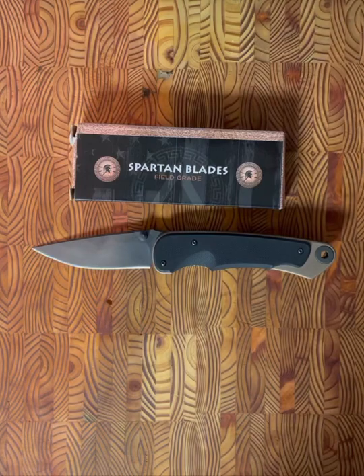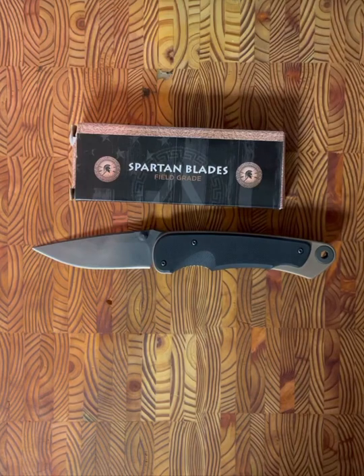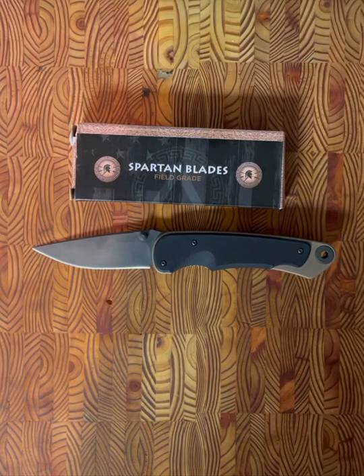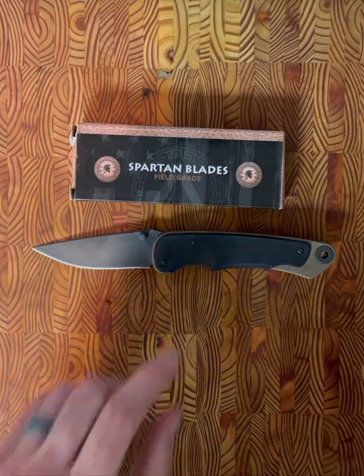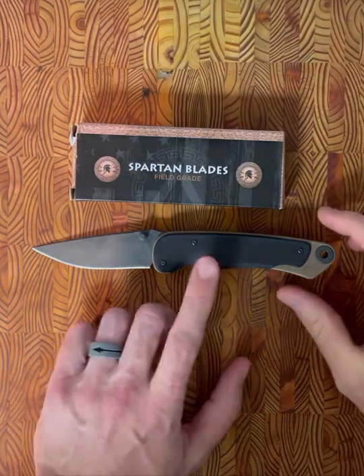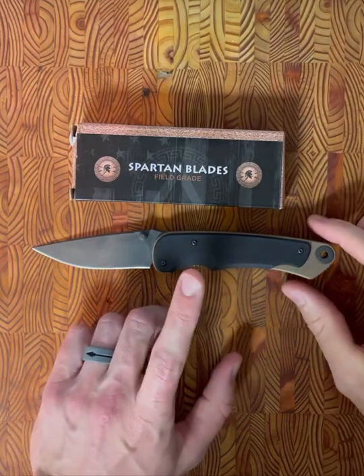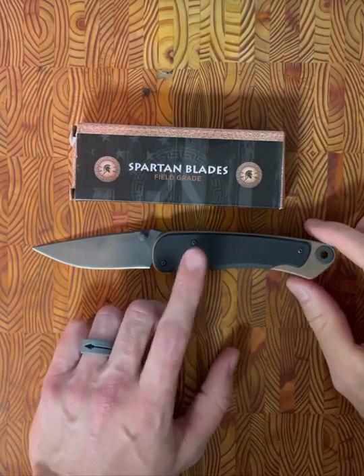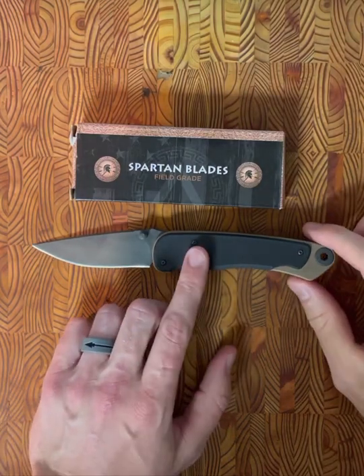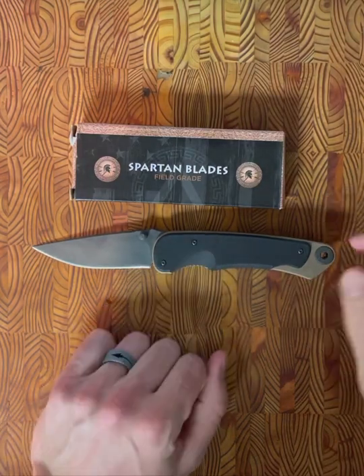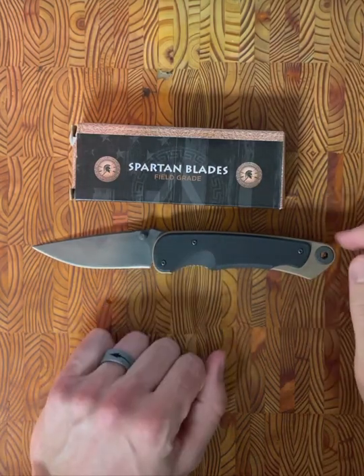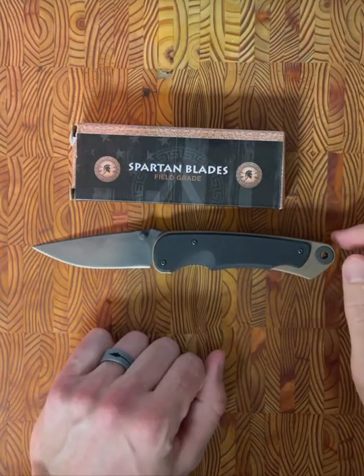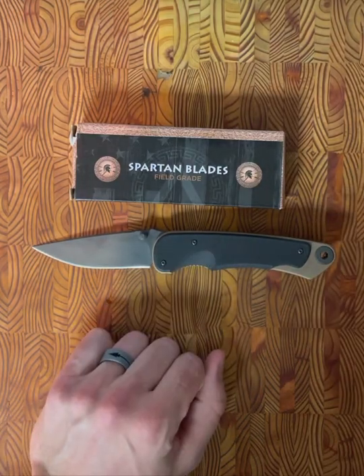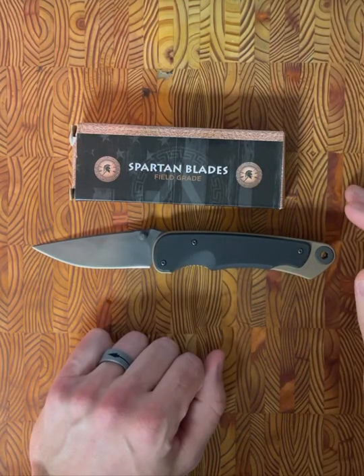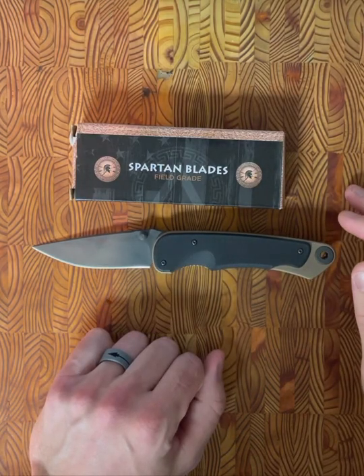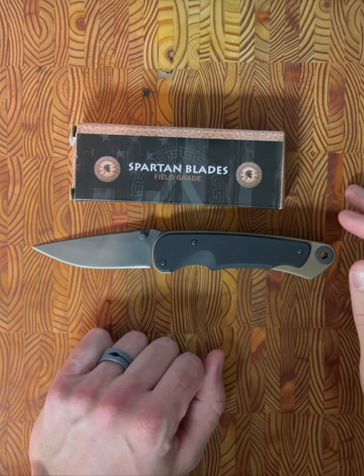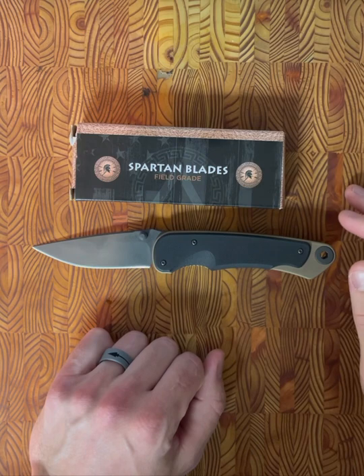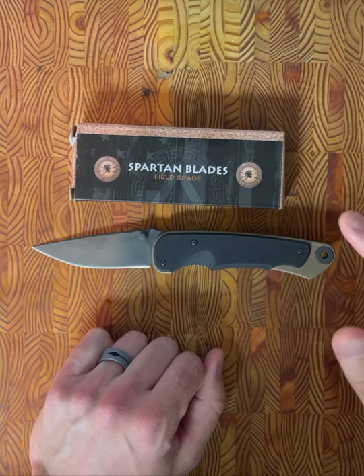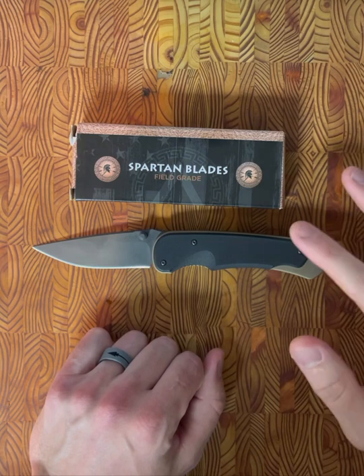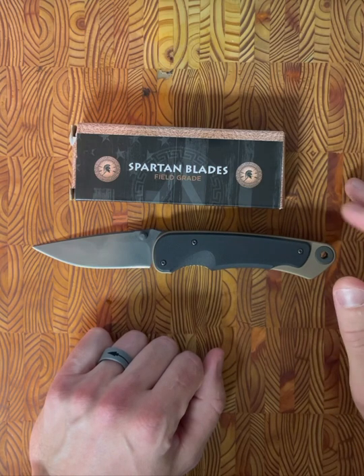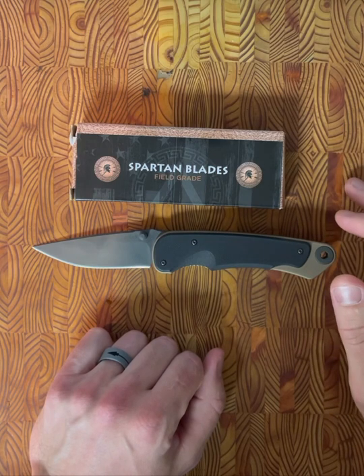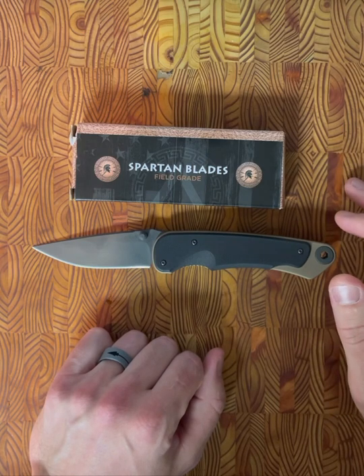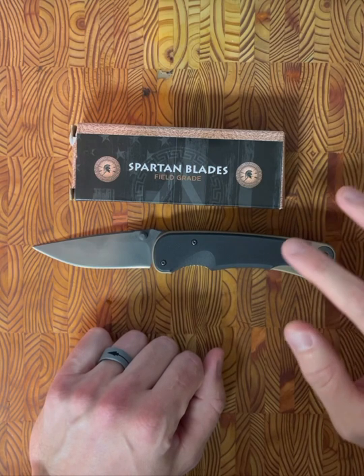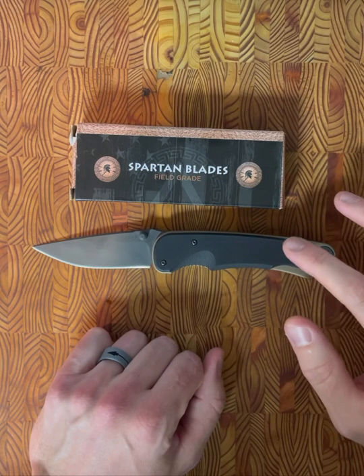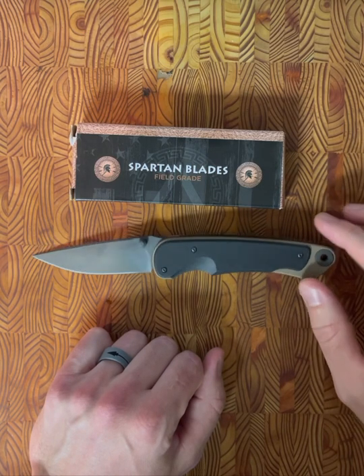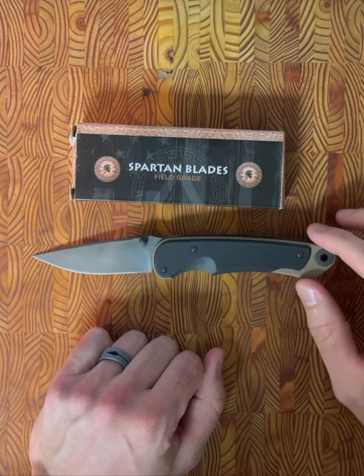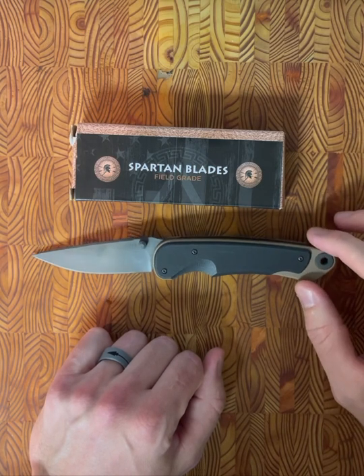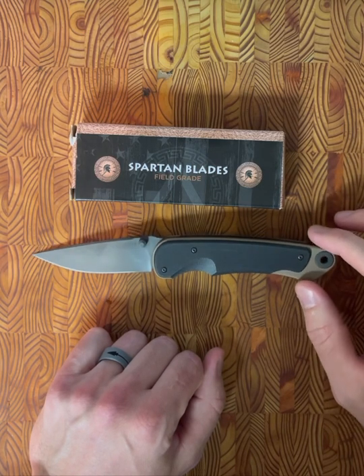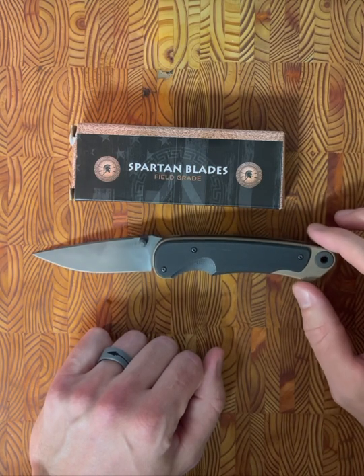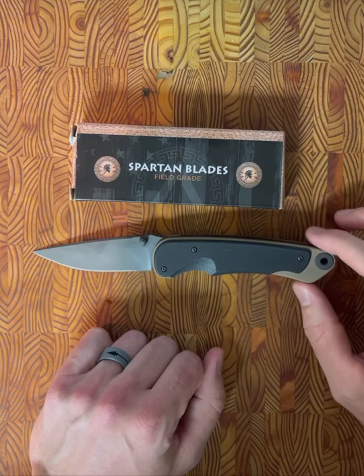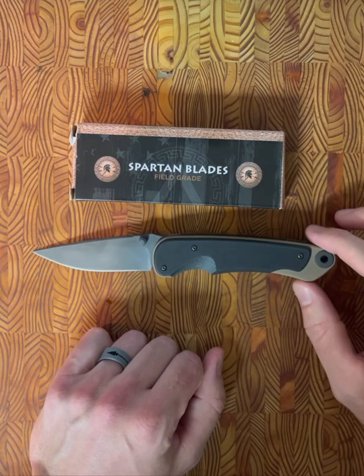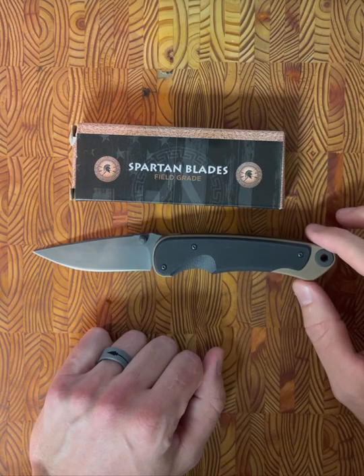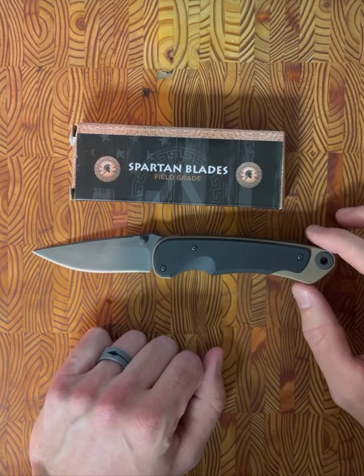Hey, what's going on everyone? Back with another knife overview today. I'm very excited to introduce the new, to me, Spartan Blades Acrobus that I recently received.